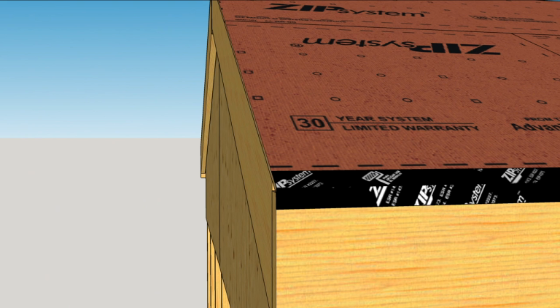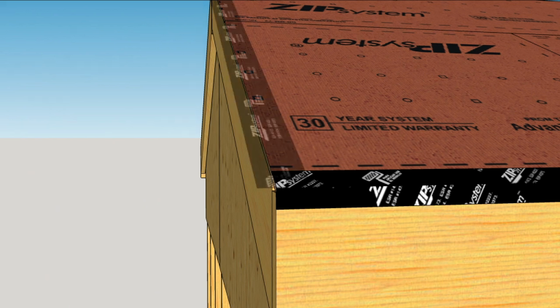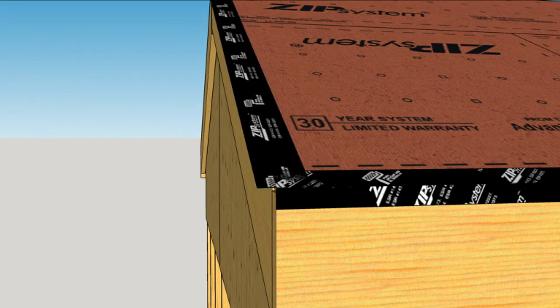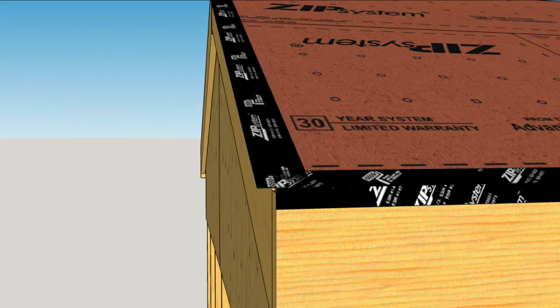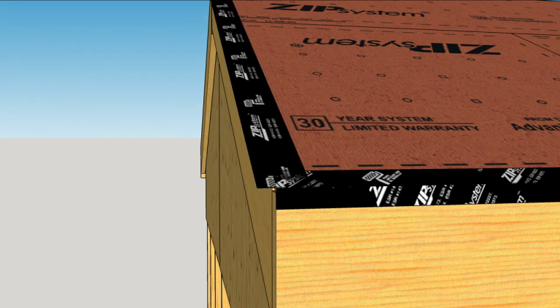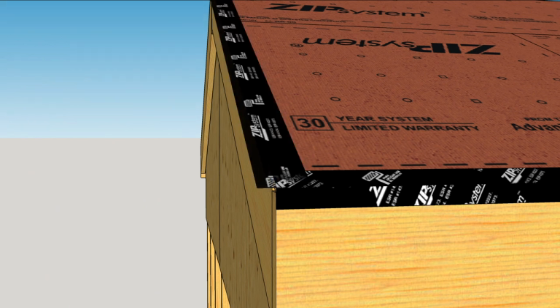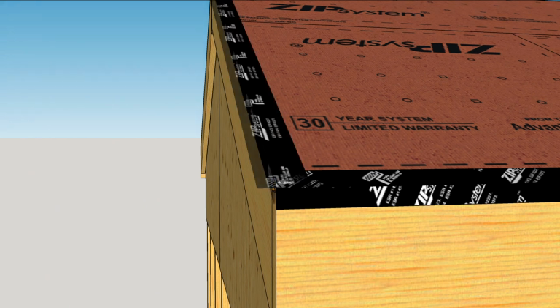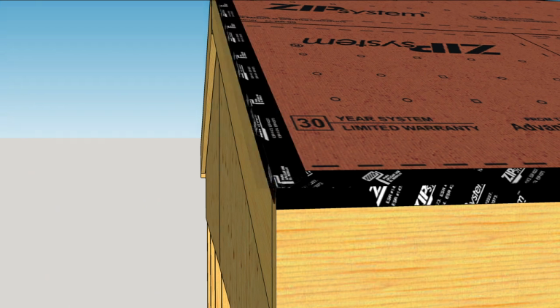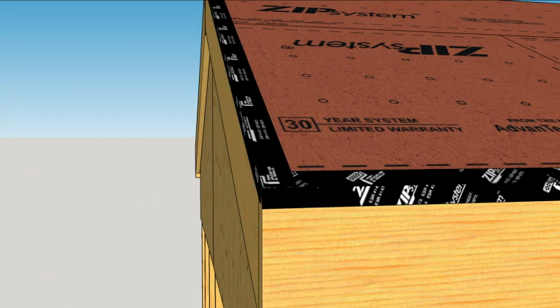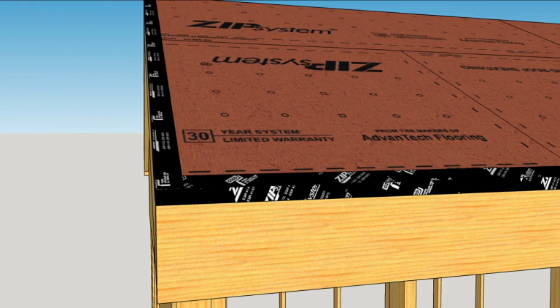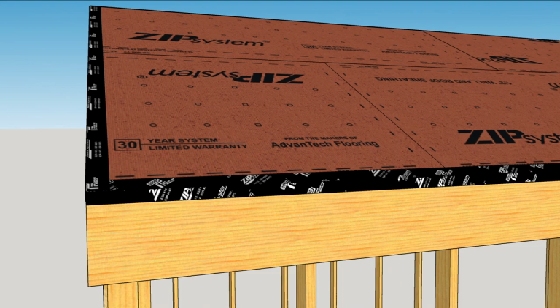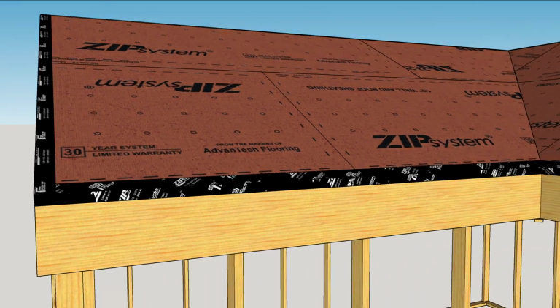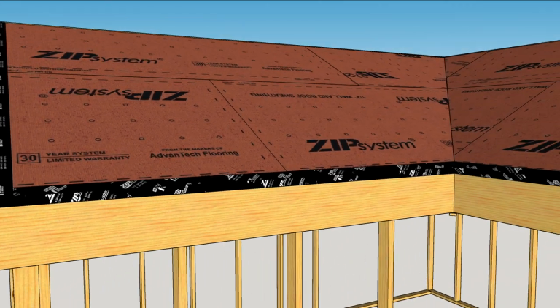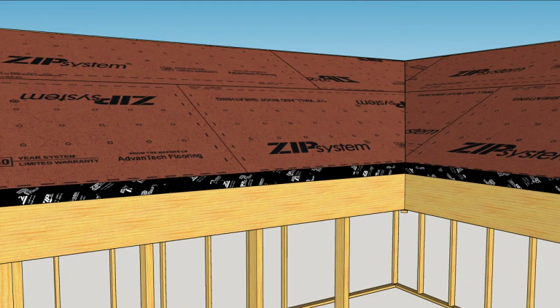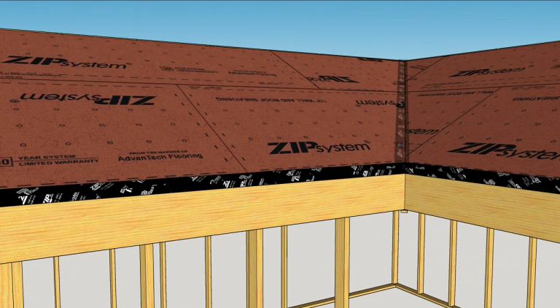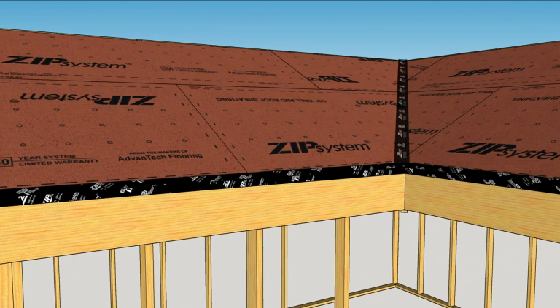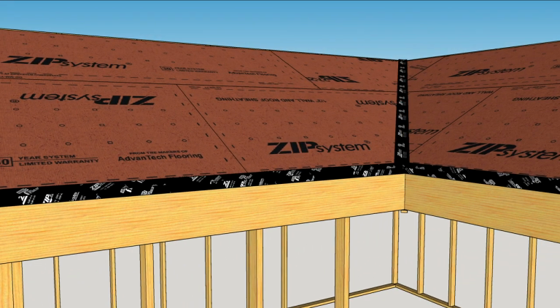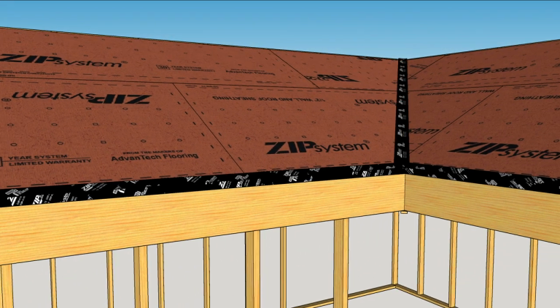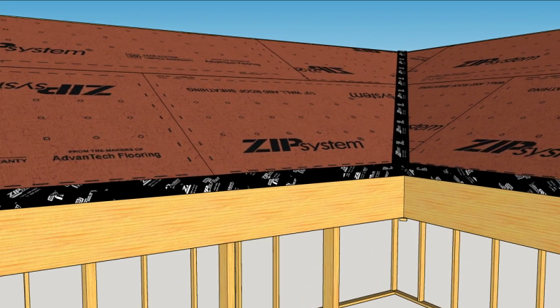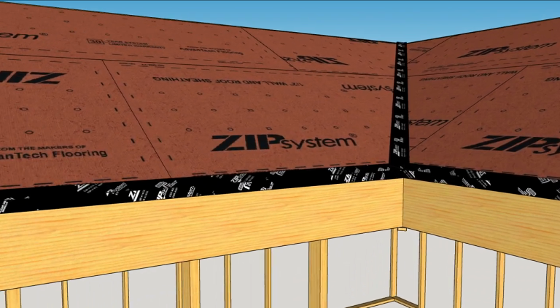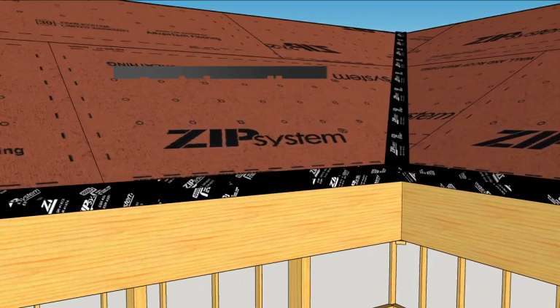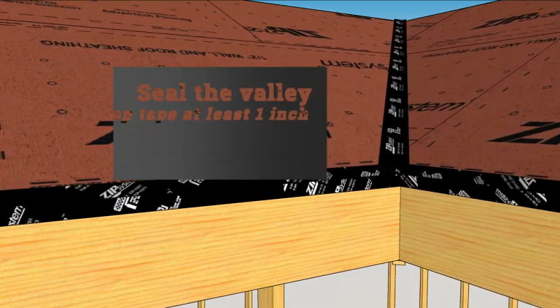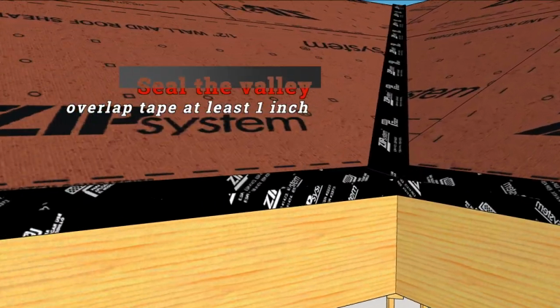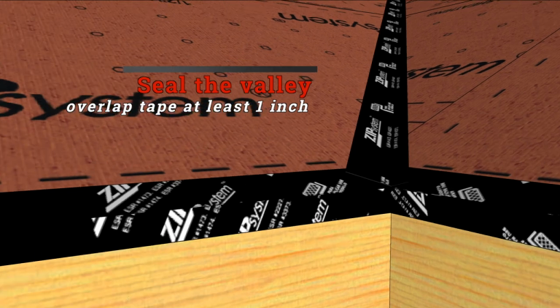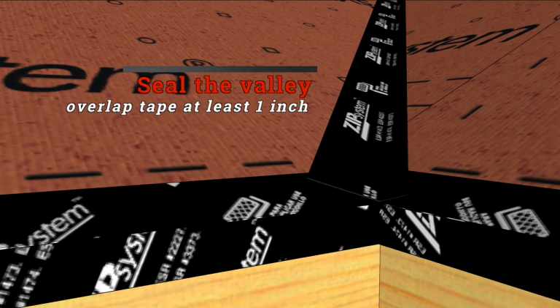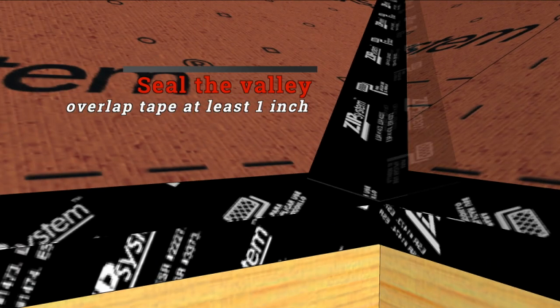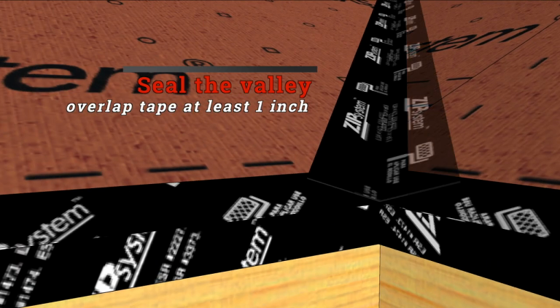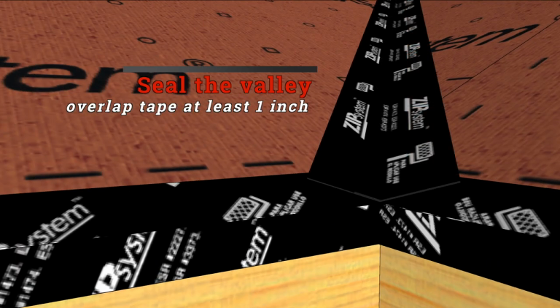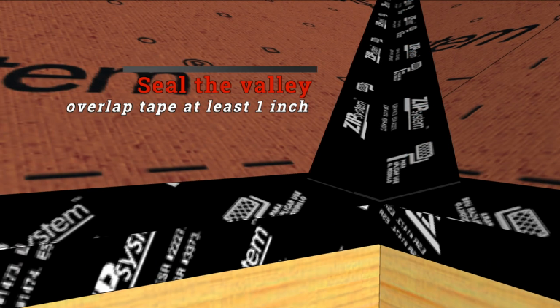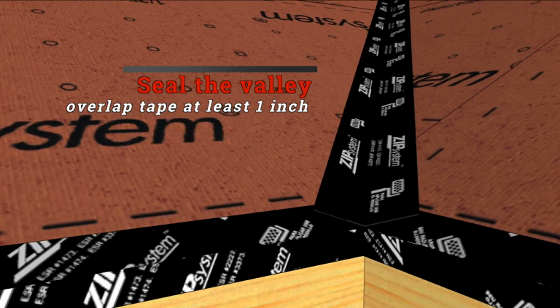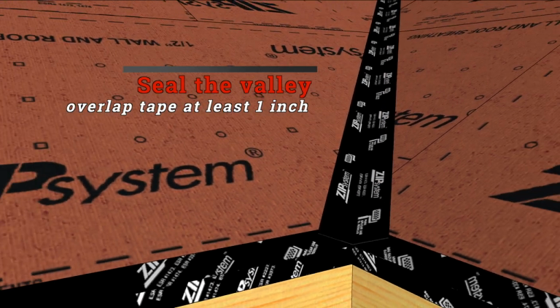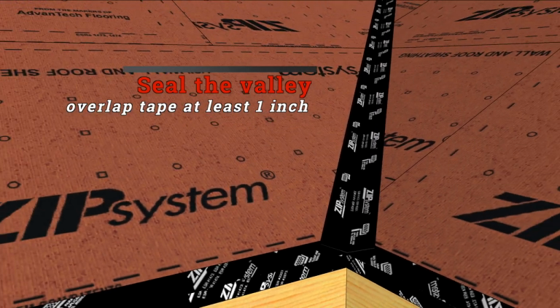Continue this up the rake for gable roofs. Next, you can seal the valley with tape or peel and stick membrane. If using rolls of tape, overlap the tape about an inch on either side of the valley.